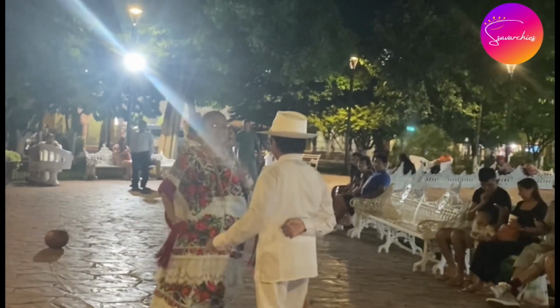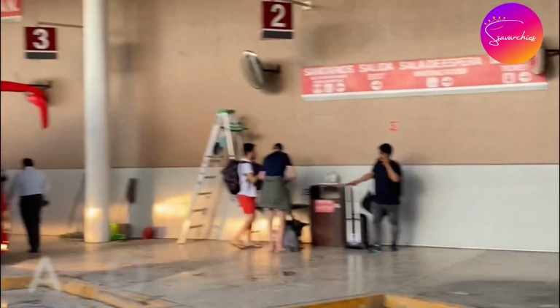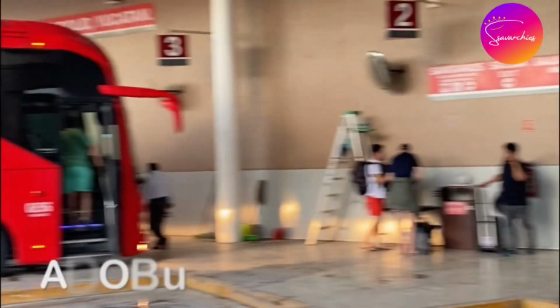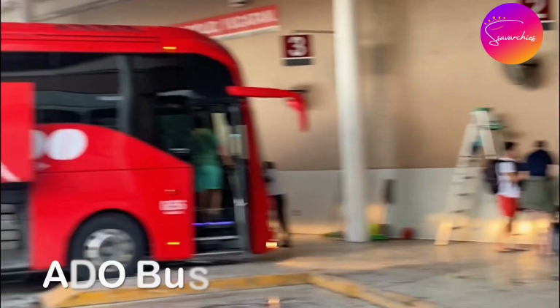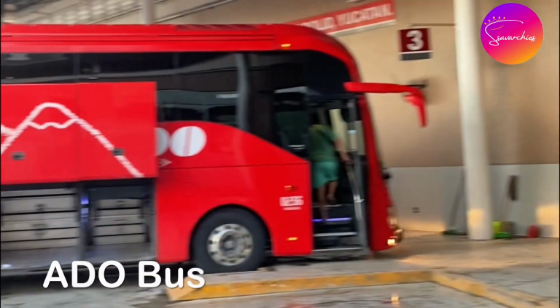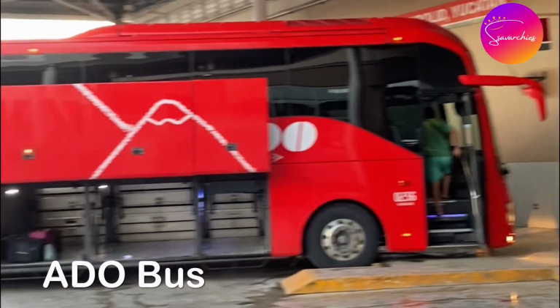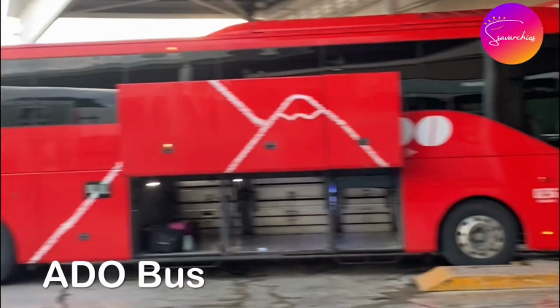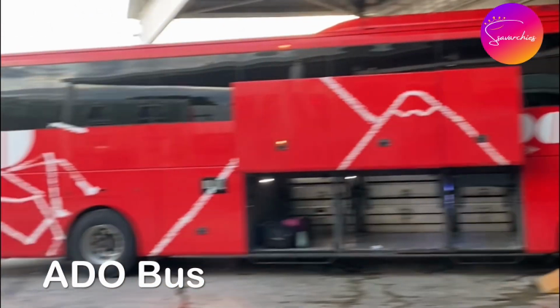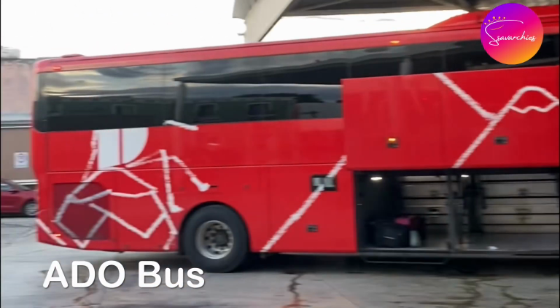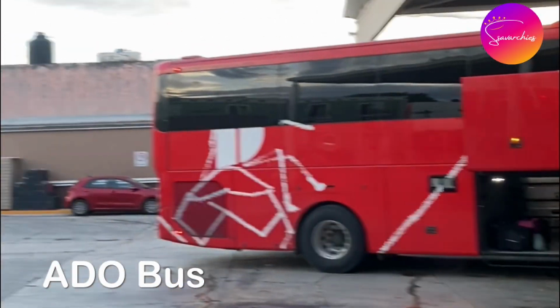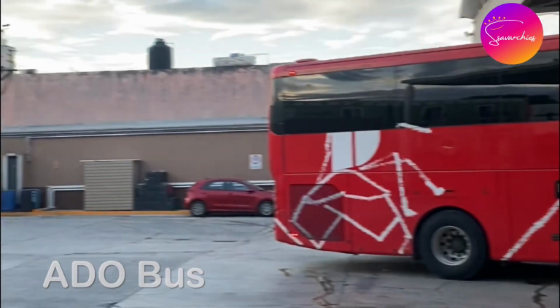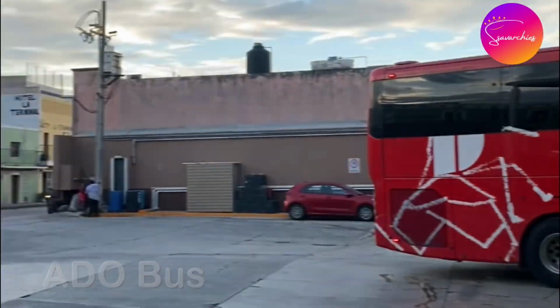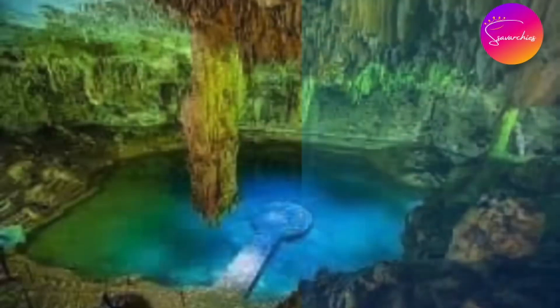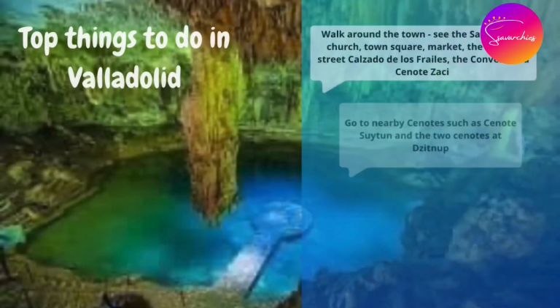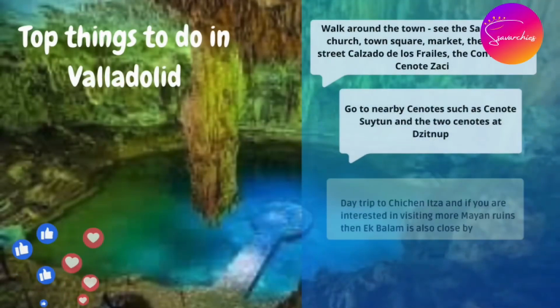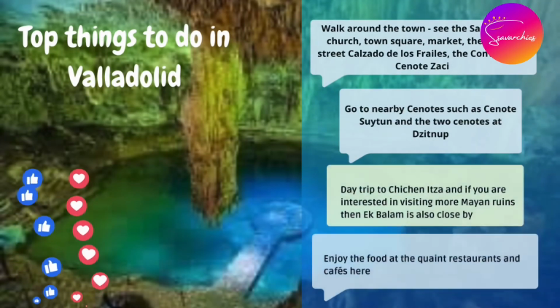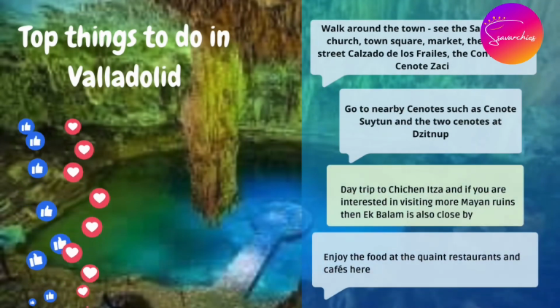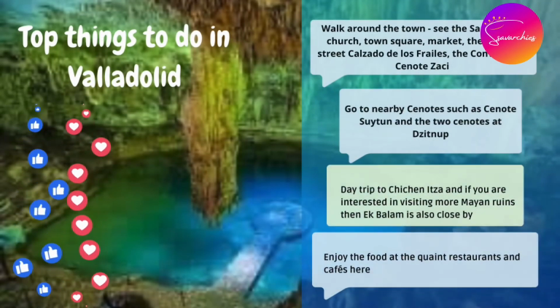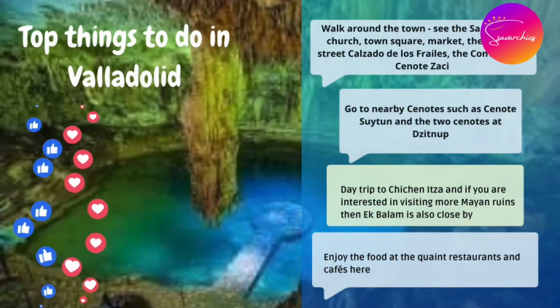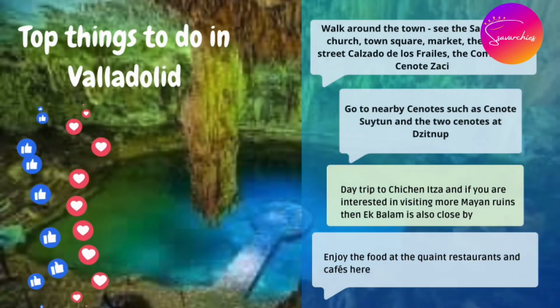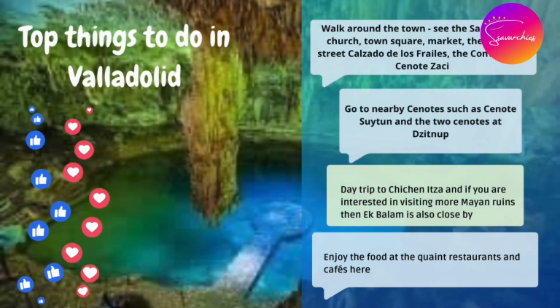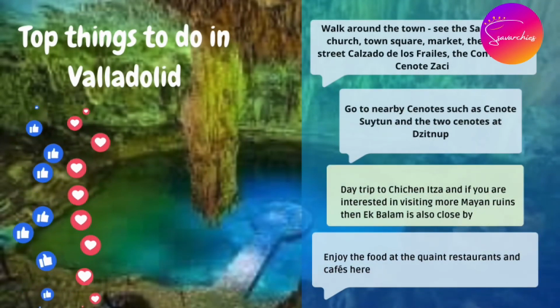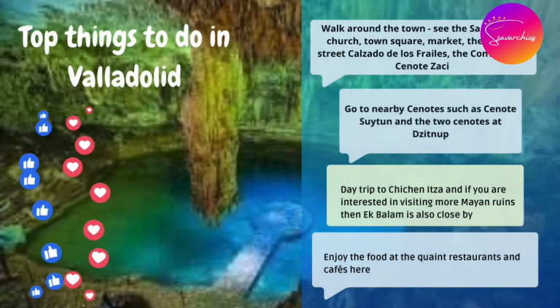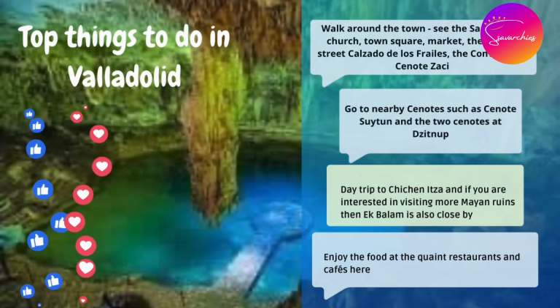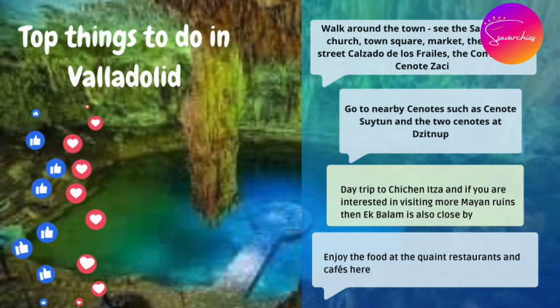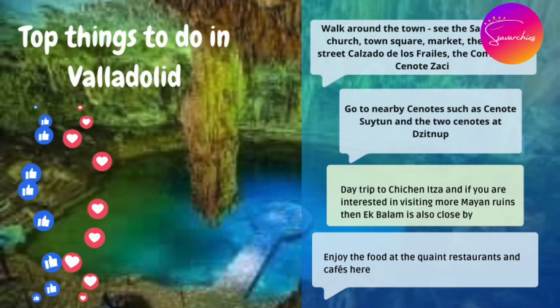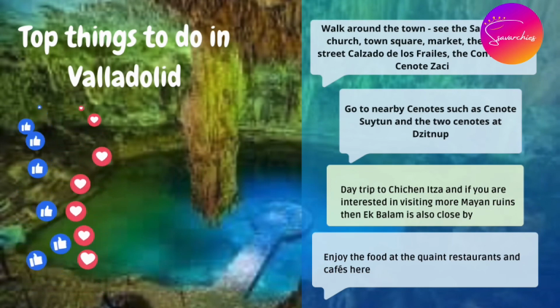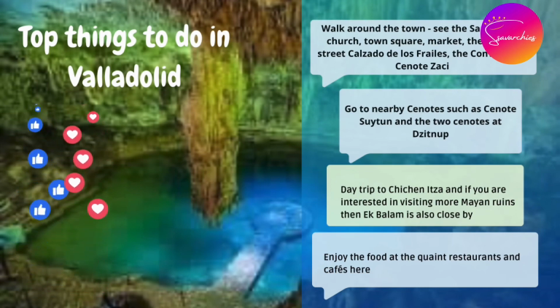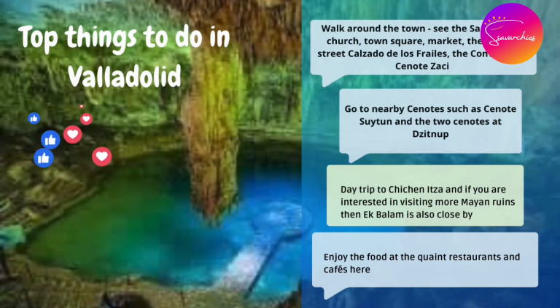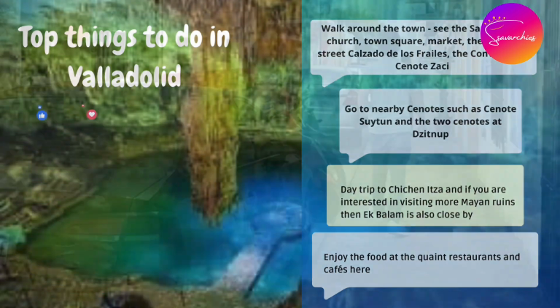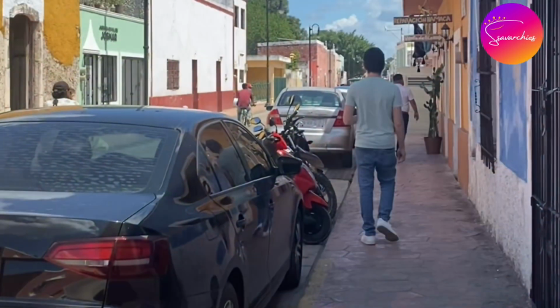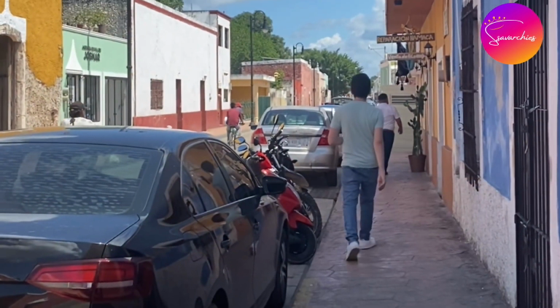We traveled with Addo bus from Playa del Carmen. Apart from the local sightseeing, it is a great place to take day trips to Chichen Itza and Ekbalam.